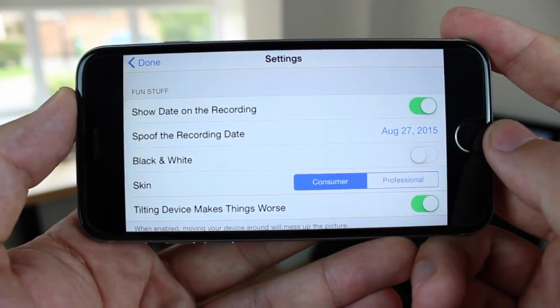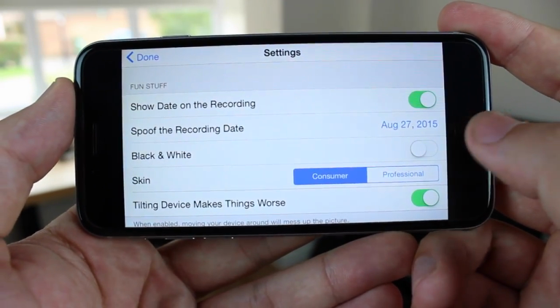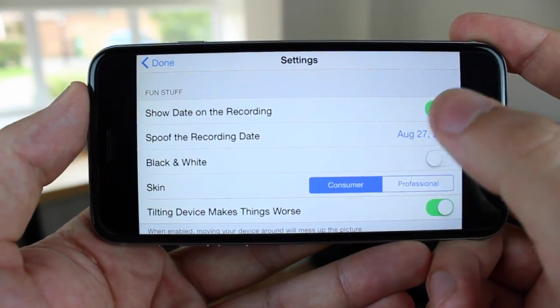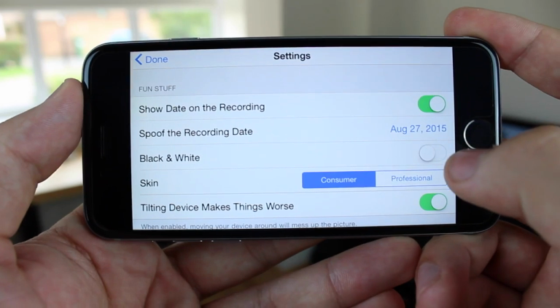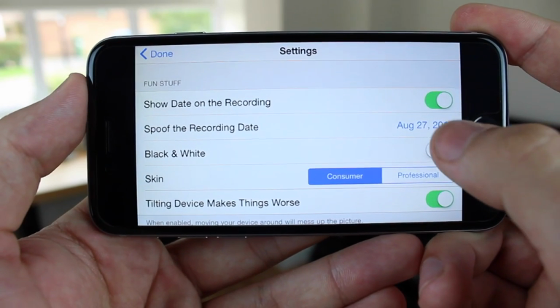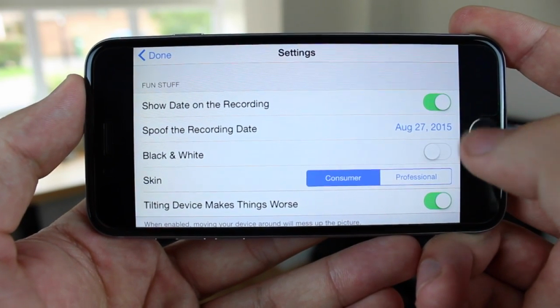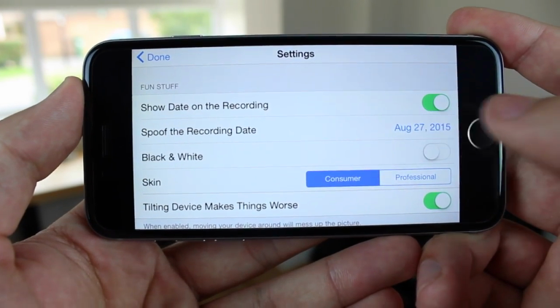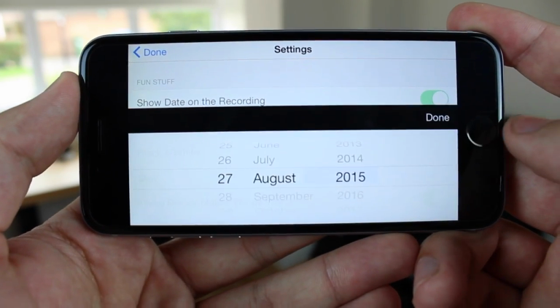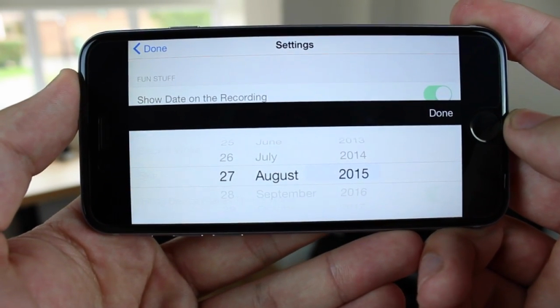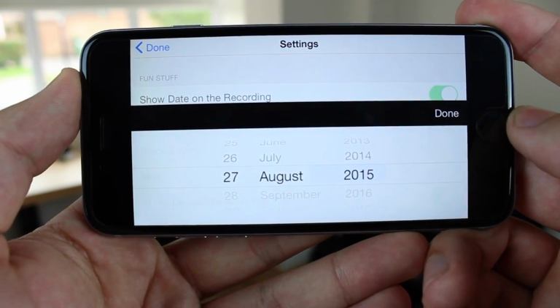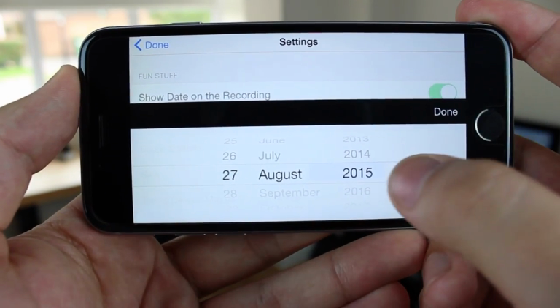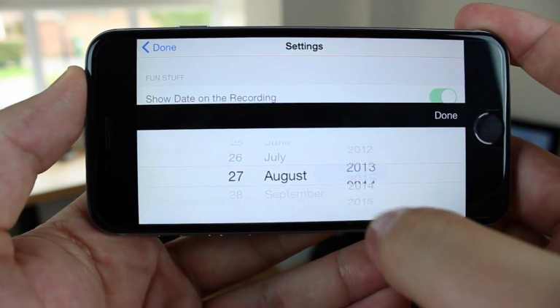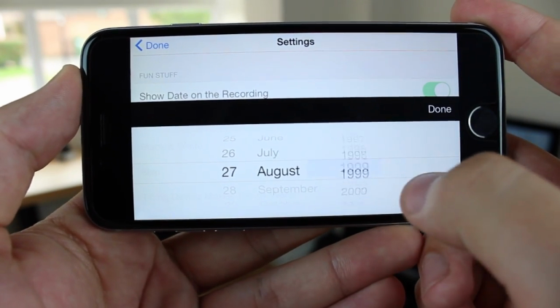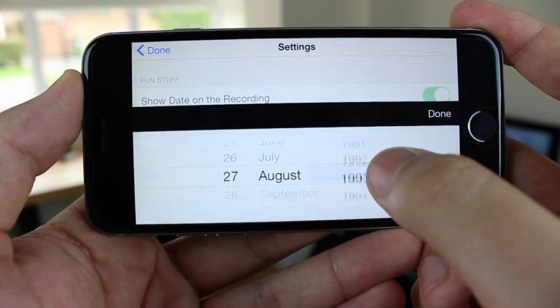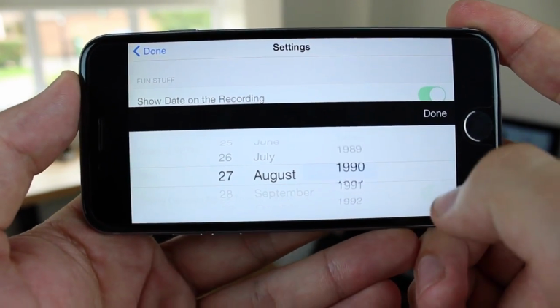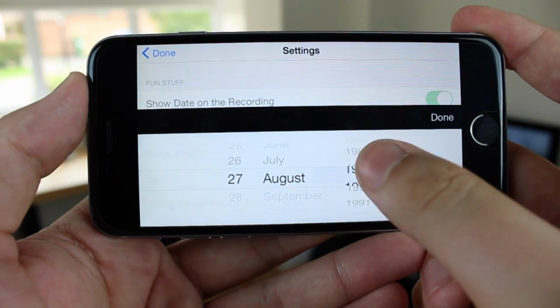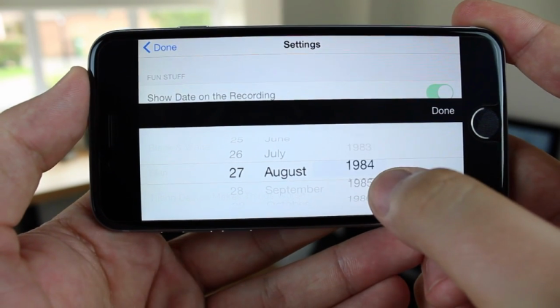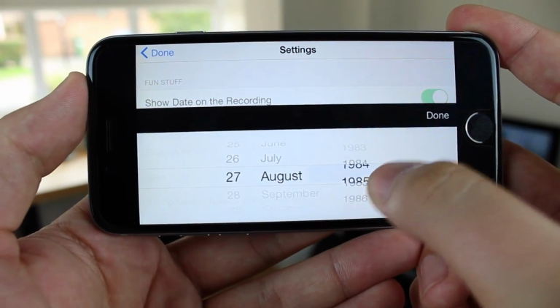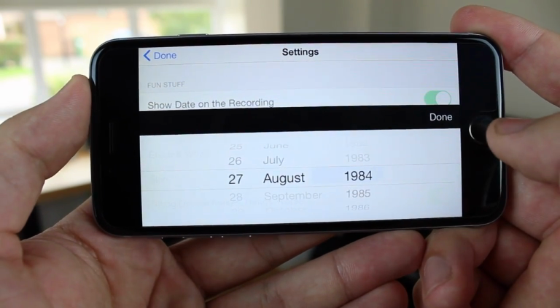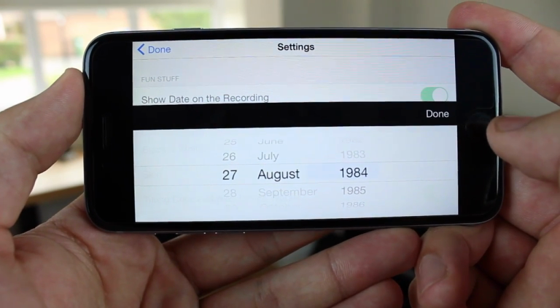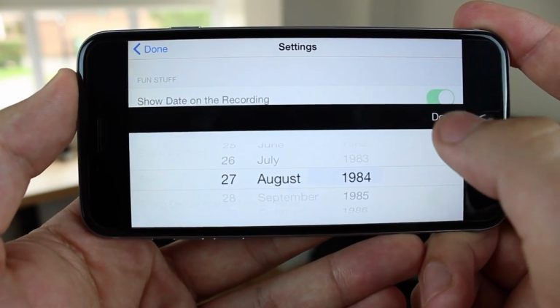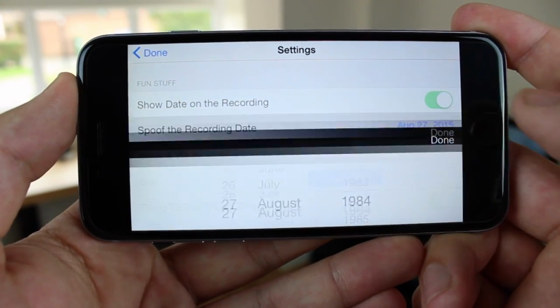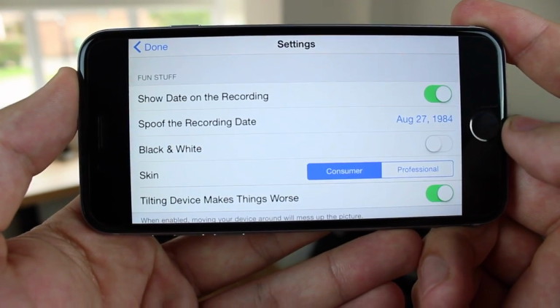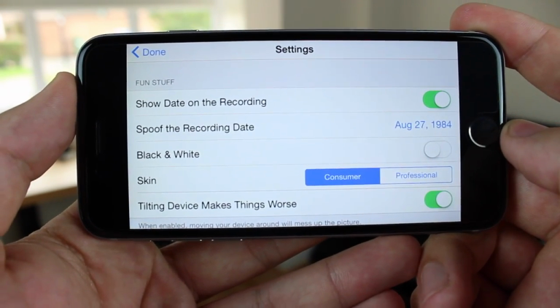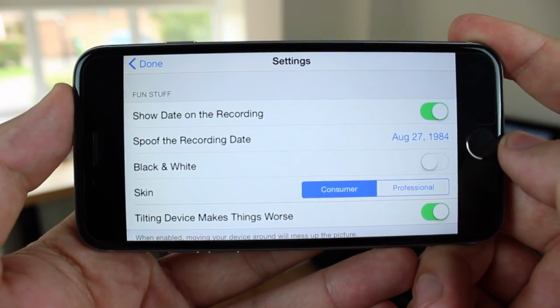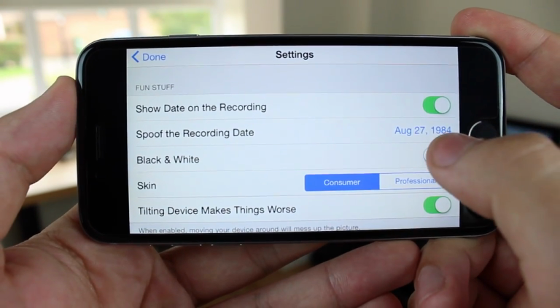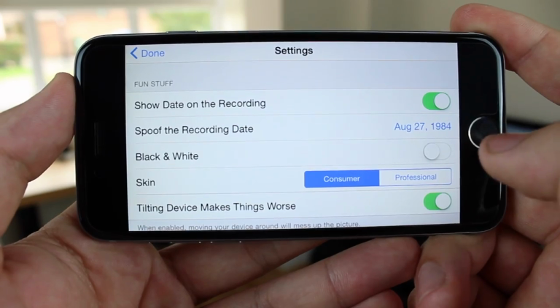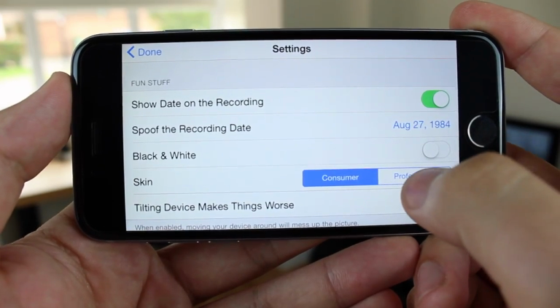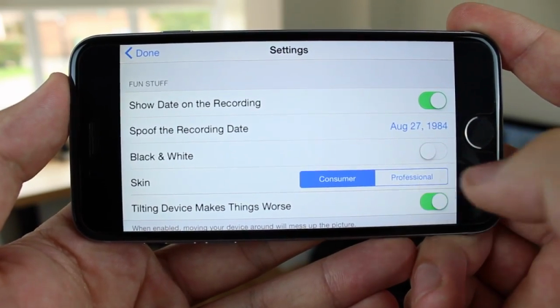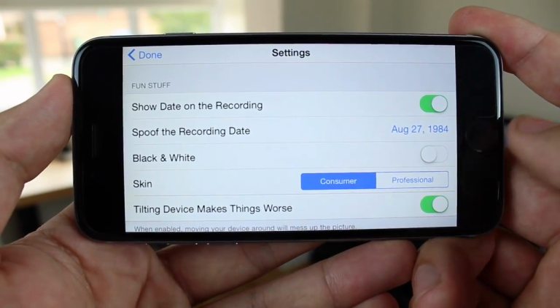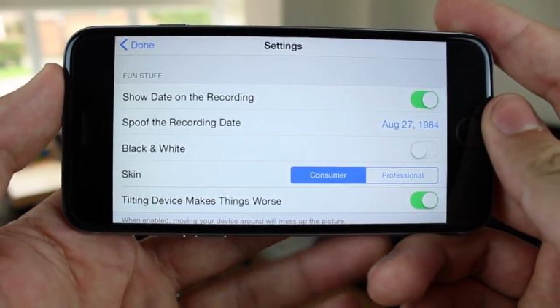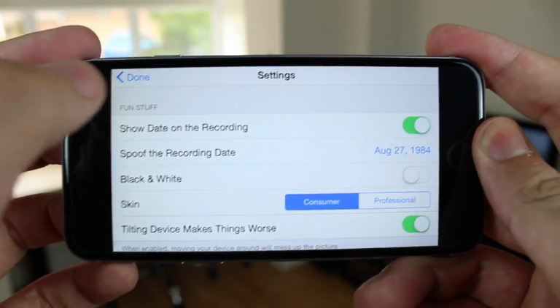You can show the date on the recording and you can actually change the date to whatever you want. You can have it for today's current date, or if you want to try and fool some people by filming some really new things but putting an older date, you've got the option to do so as well. You can also choose black and white and also change the skin of the camera.